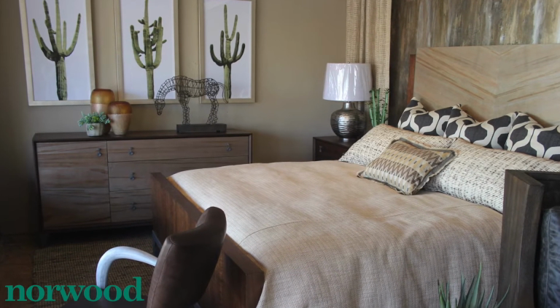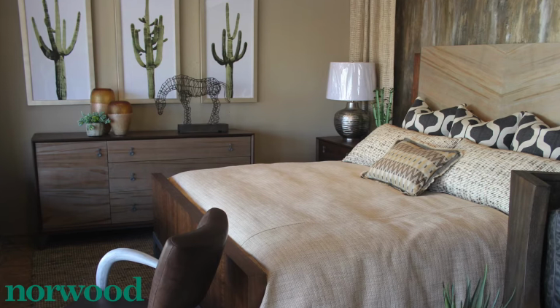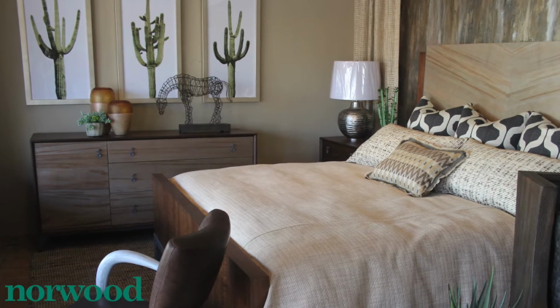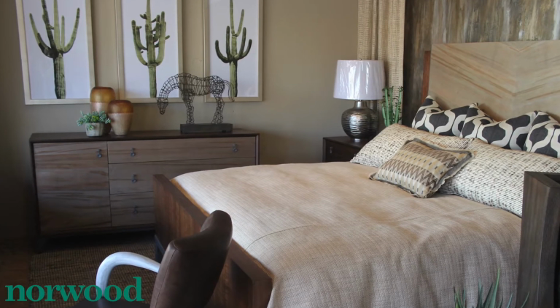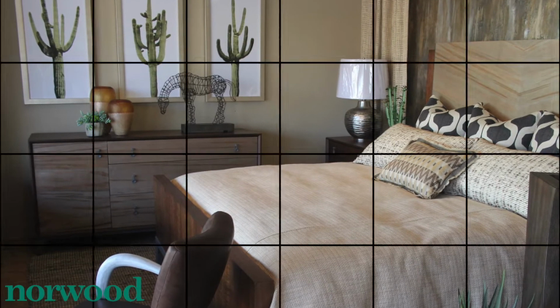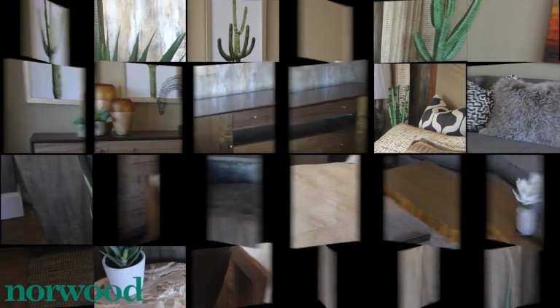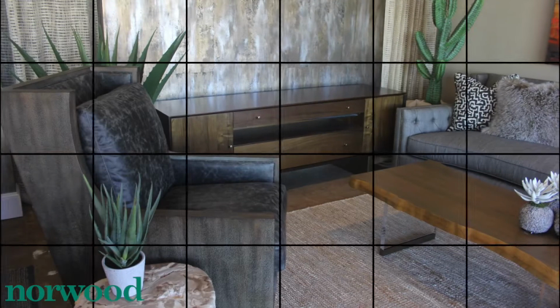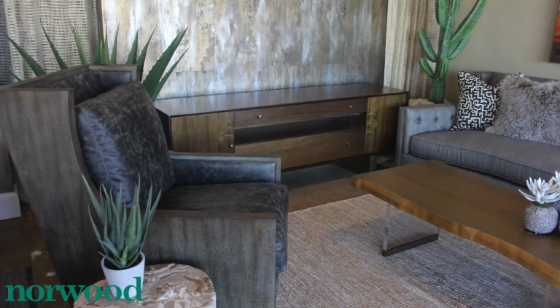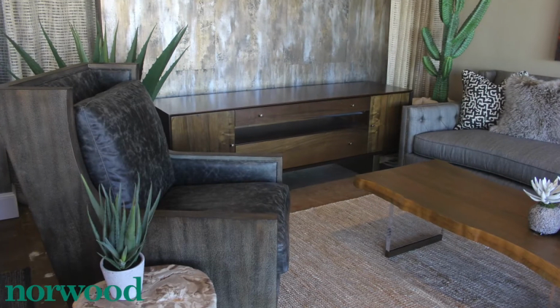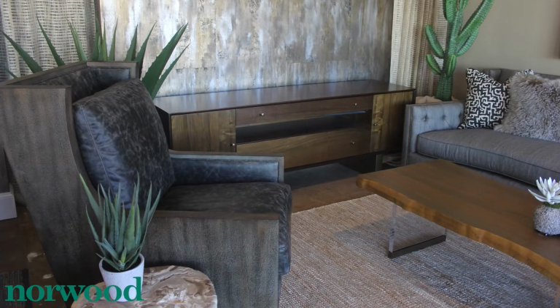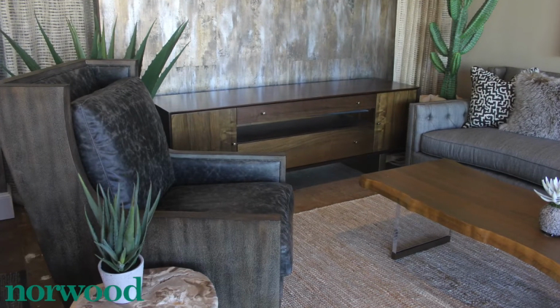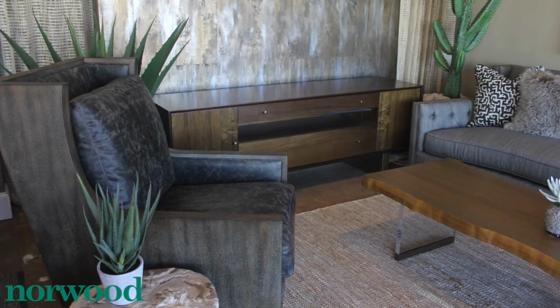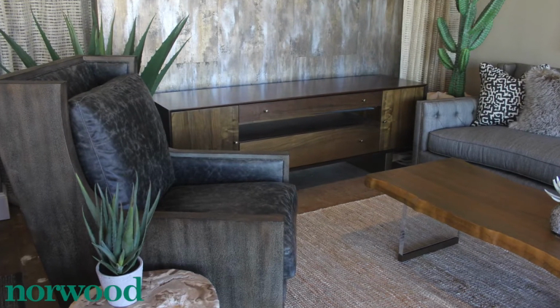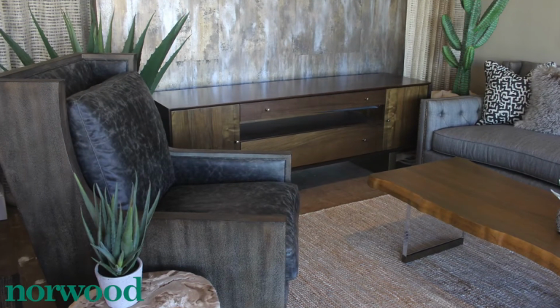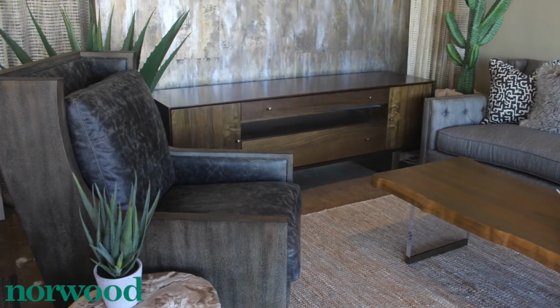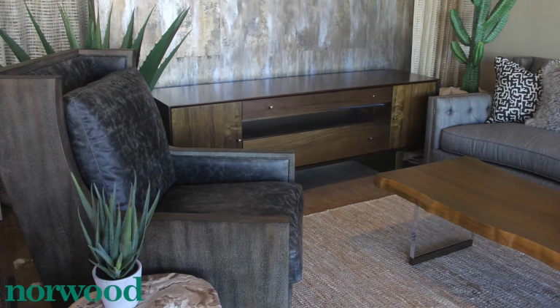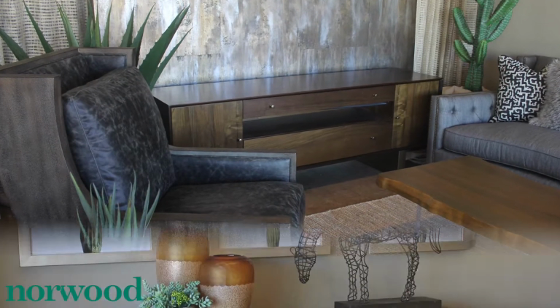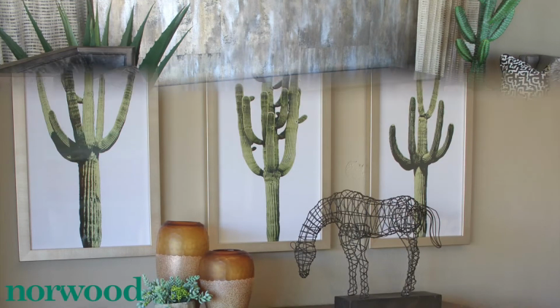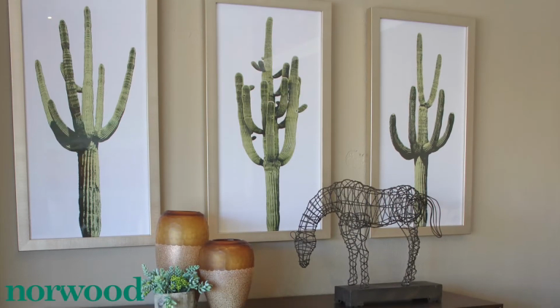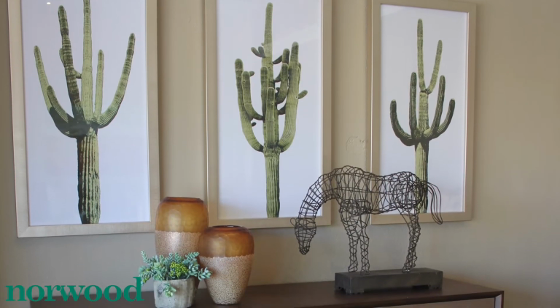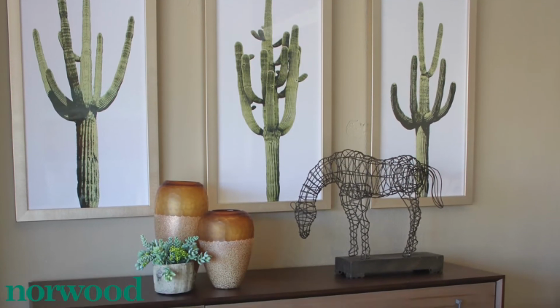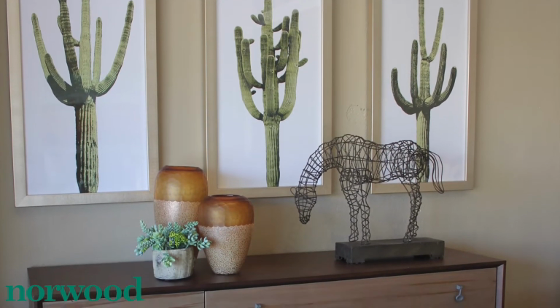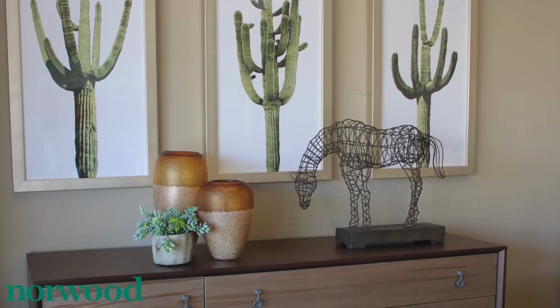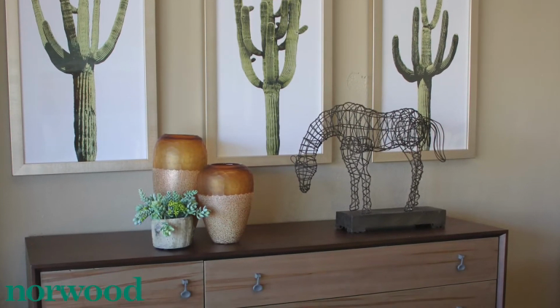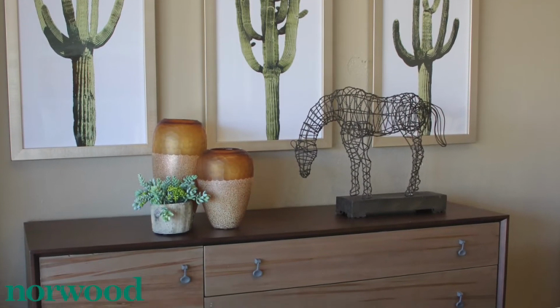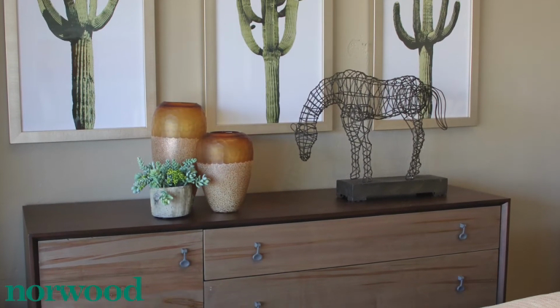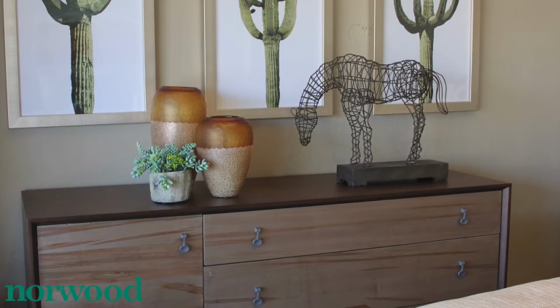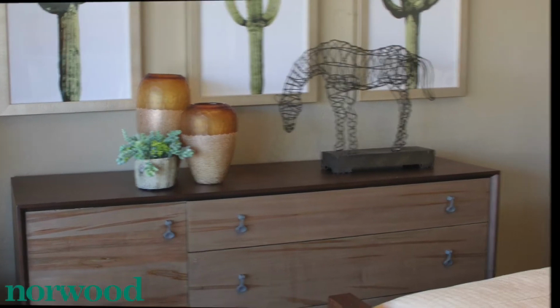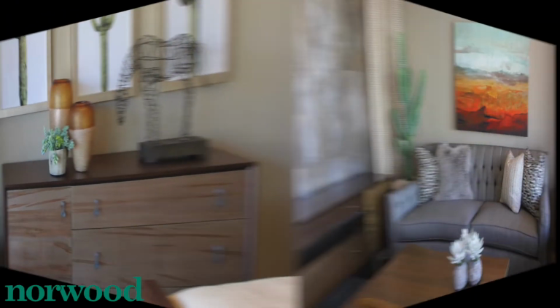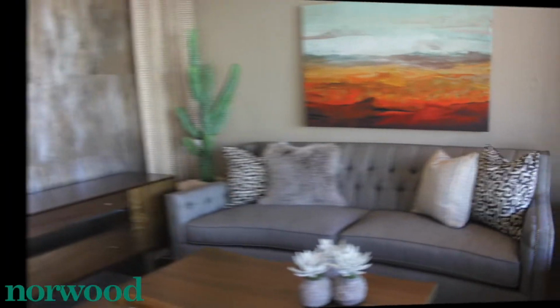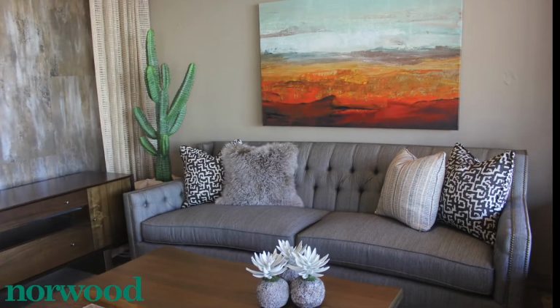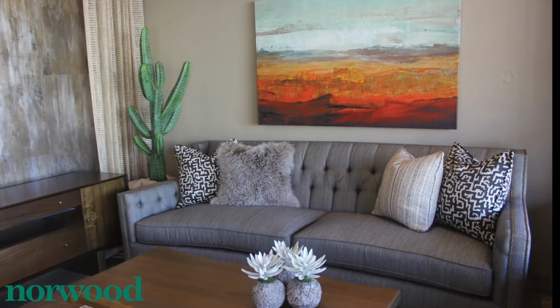What inspired me to create this space is really my love of the desert. I'm so interested in all the natural color, texture, and unique patterns that you see when you're going through the desert.